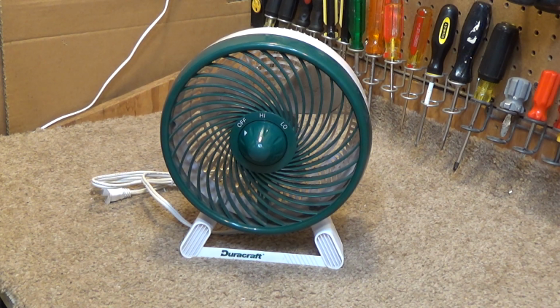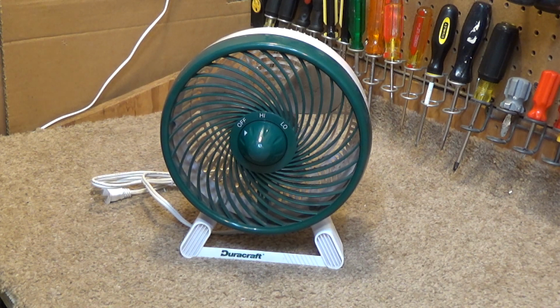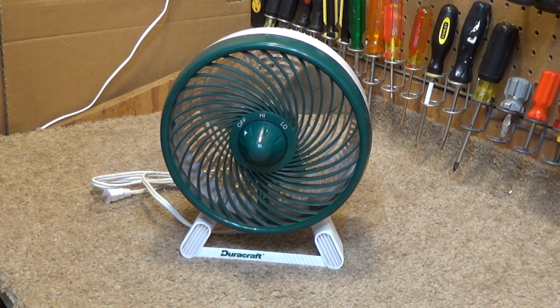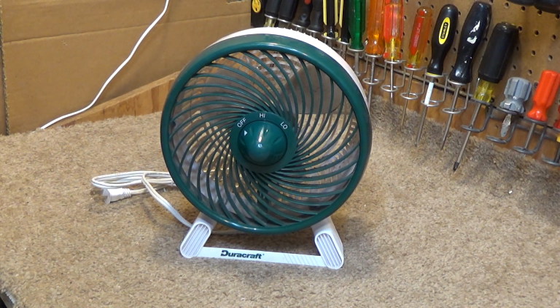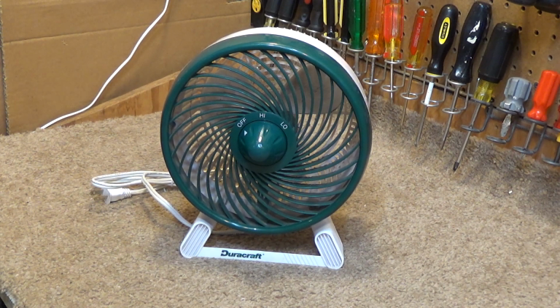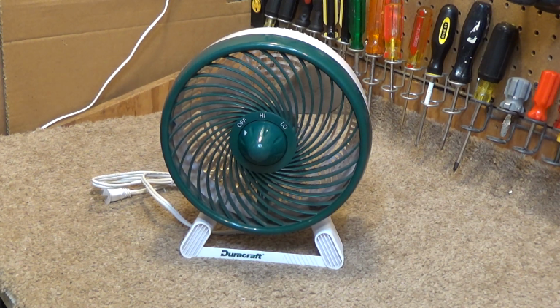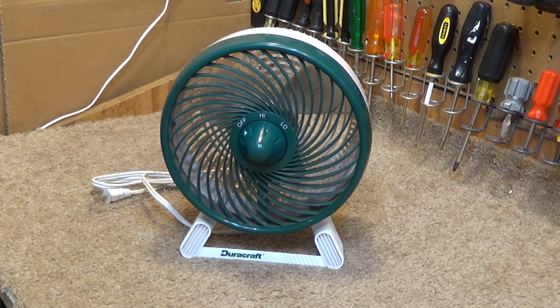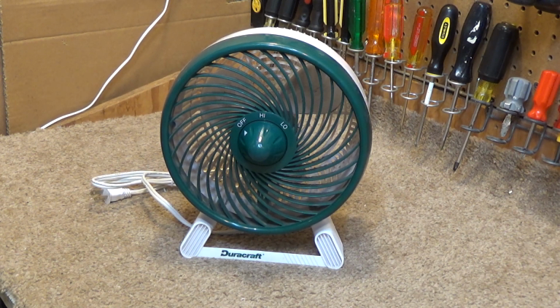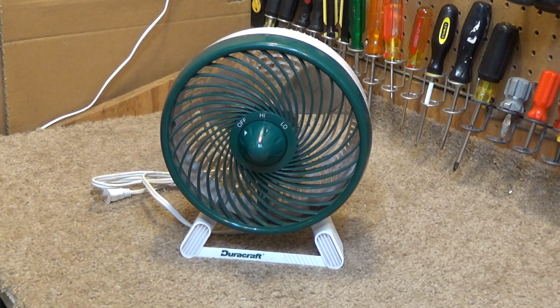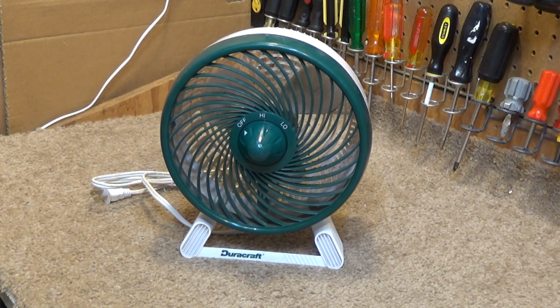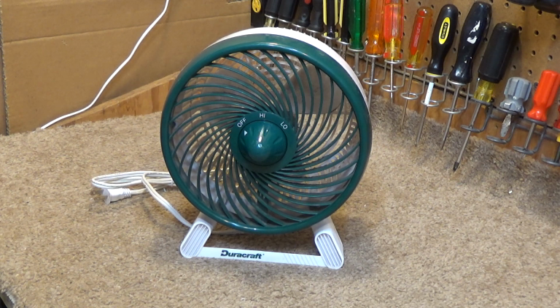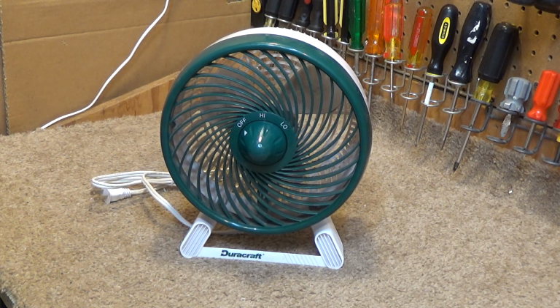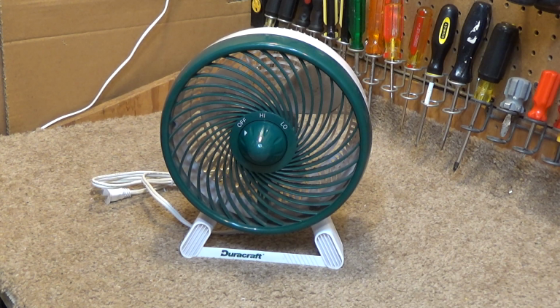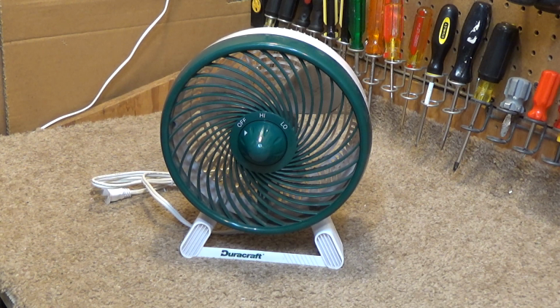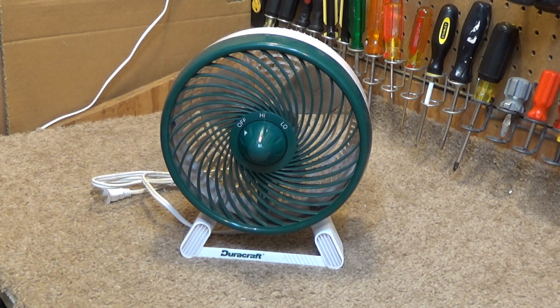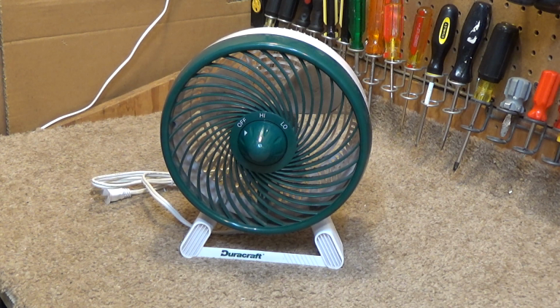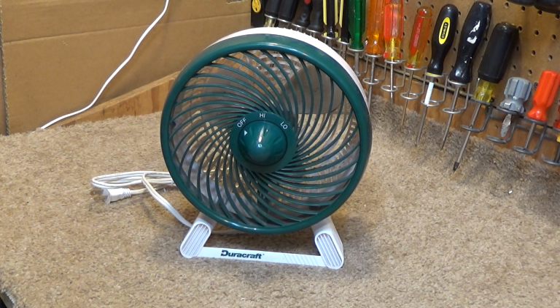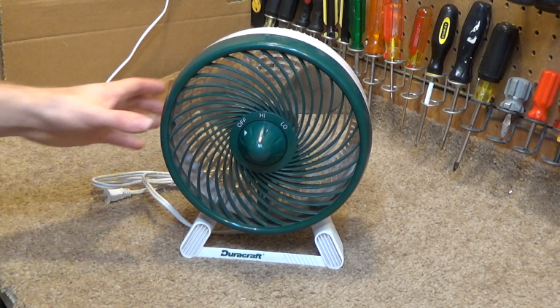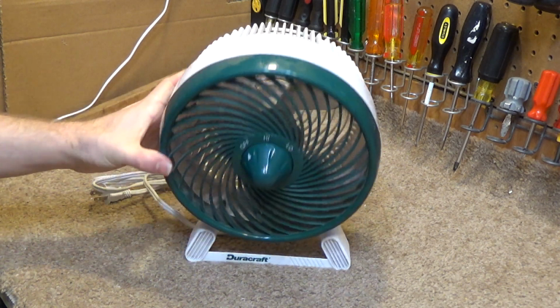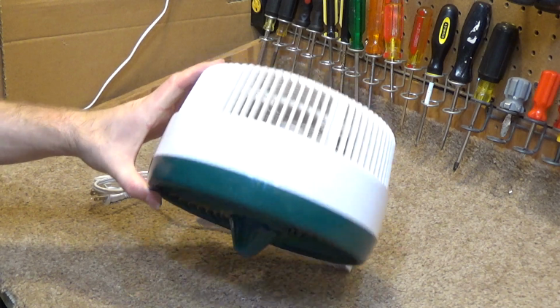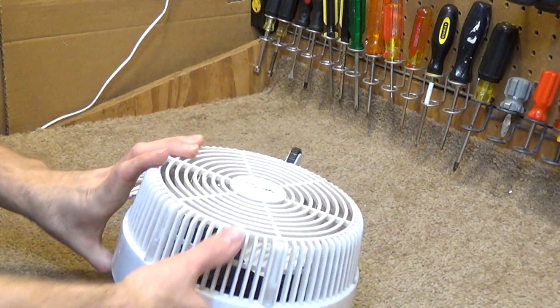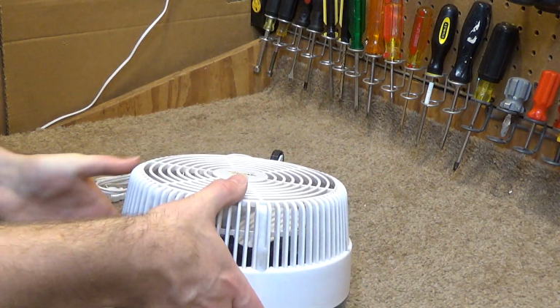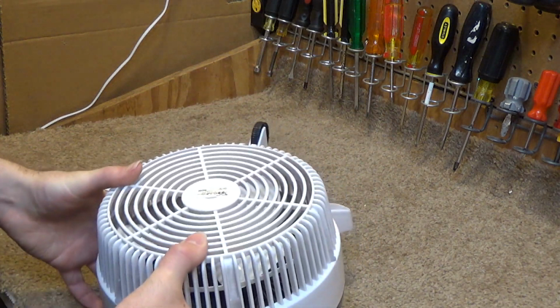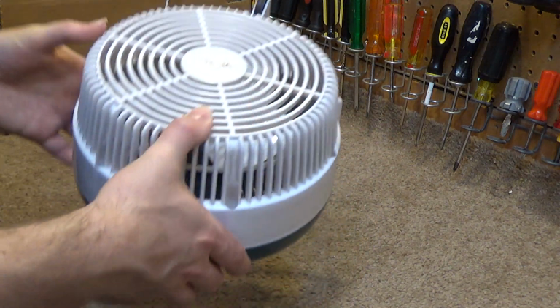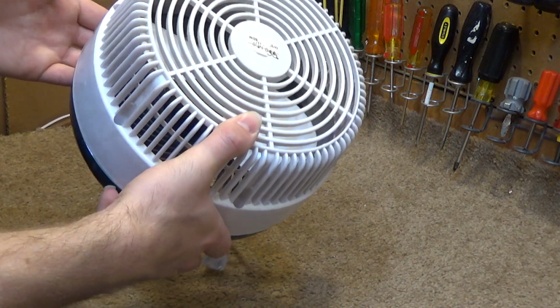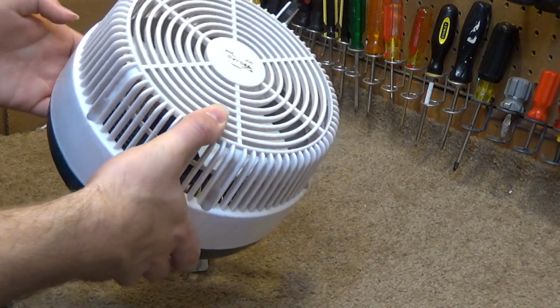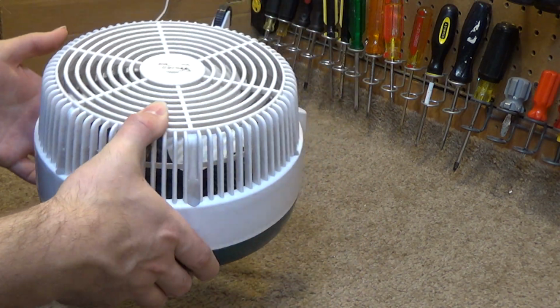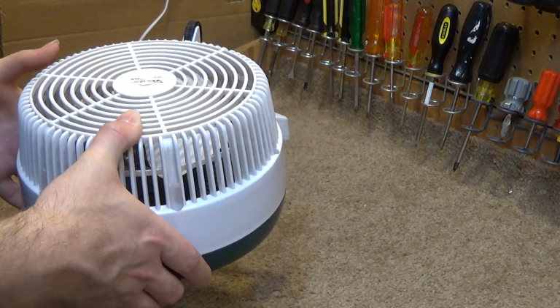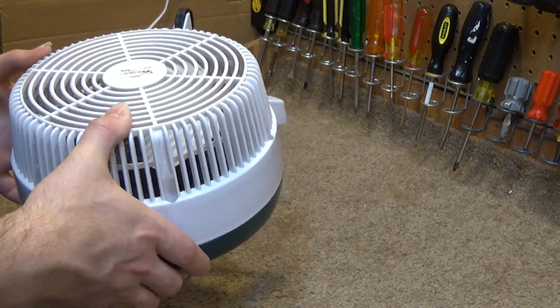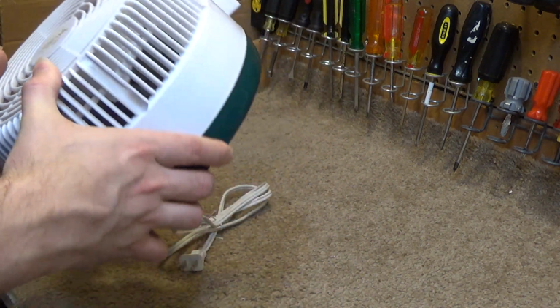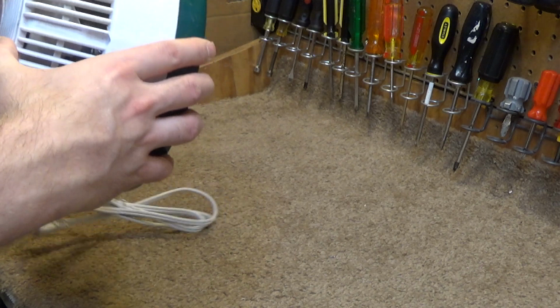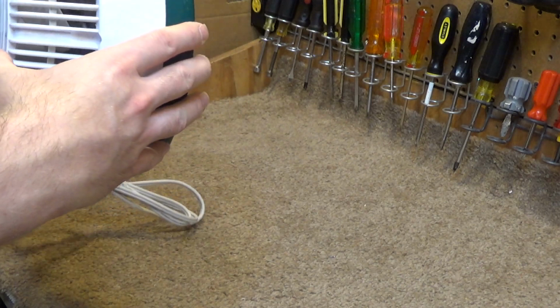It's a shame it's broken because it's a really cool color and these are getting harder to find. We're going to get this restored, and if we have to replace the motor, we'll replace the motor.